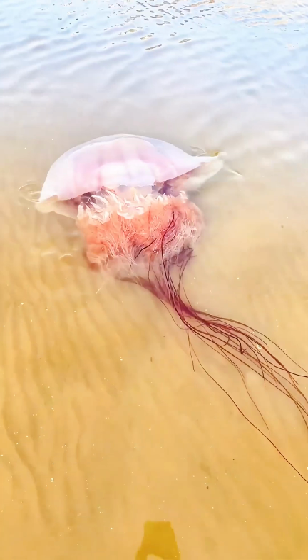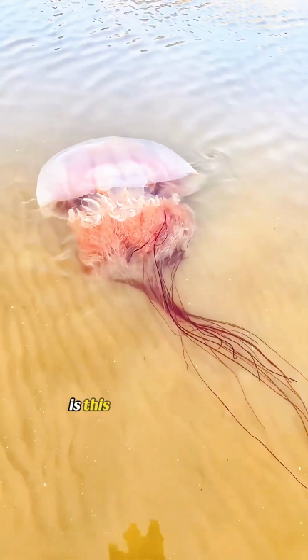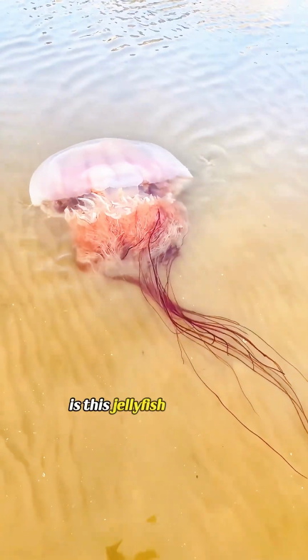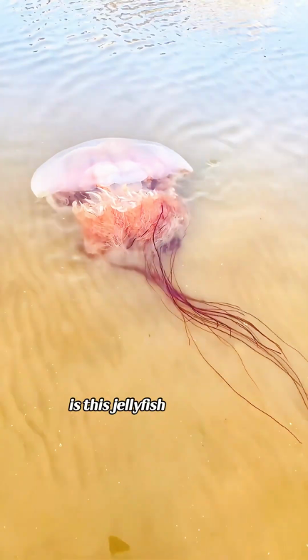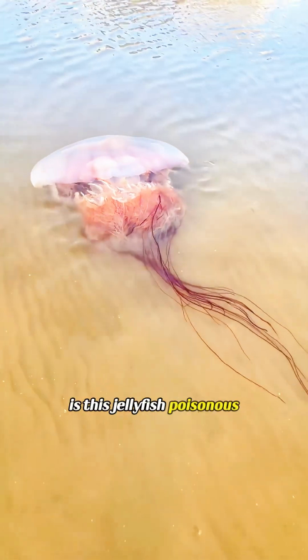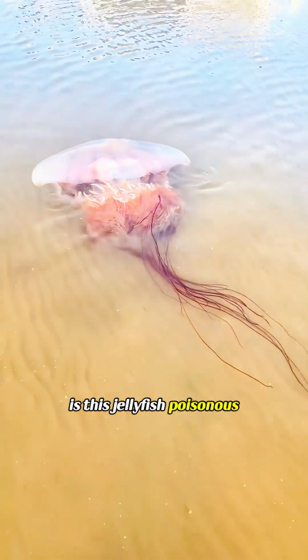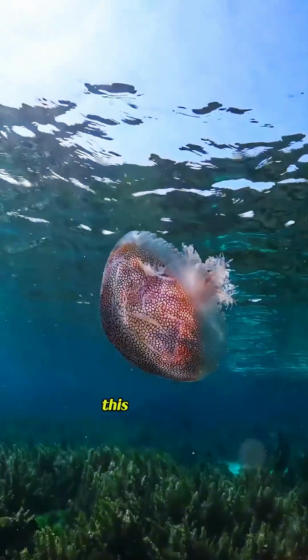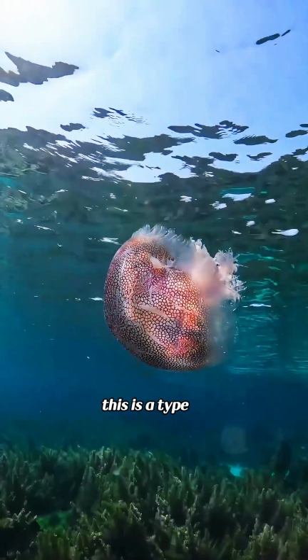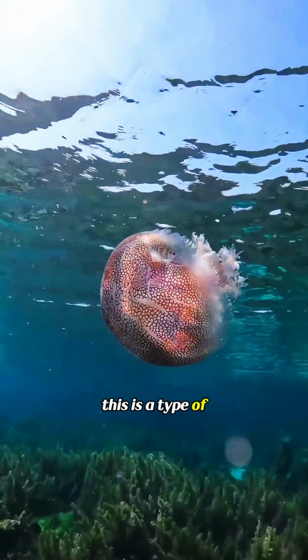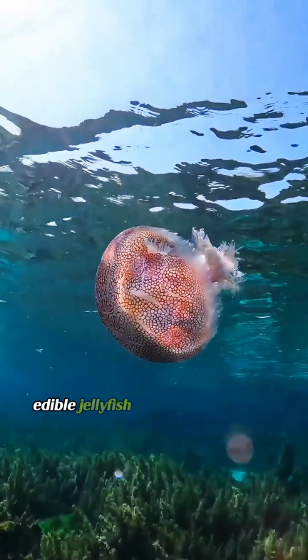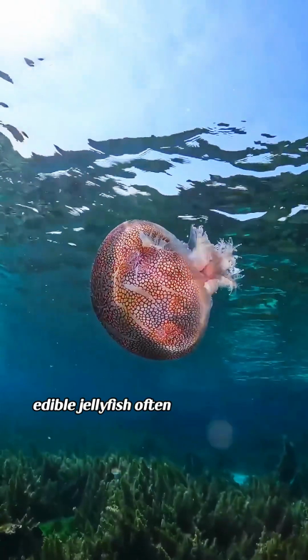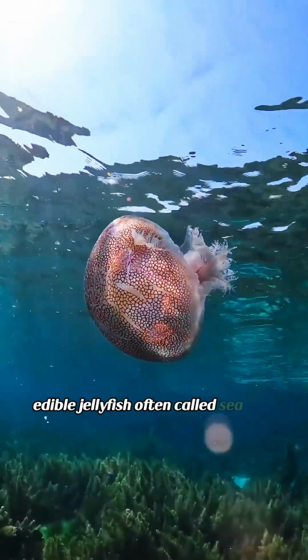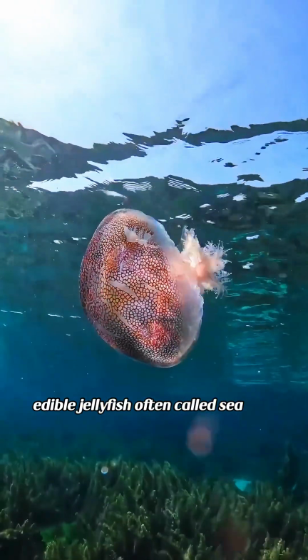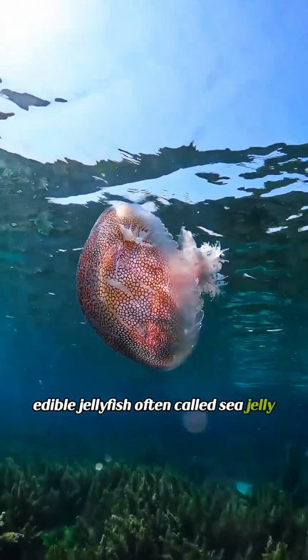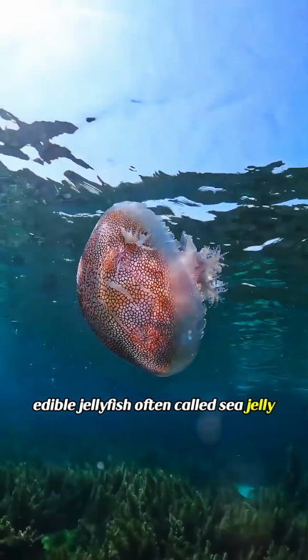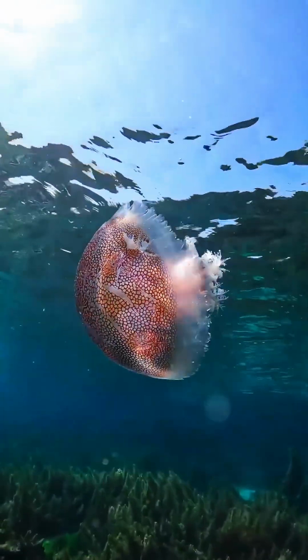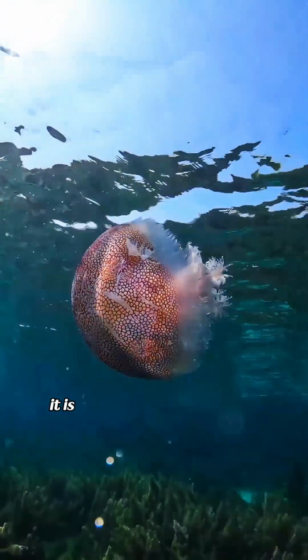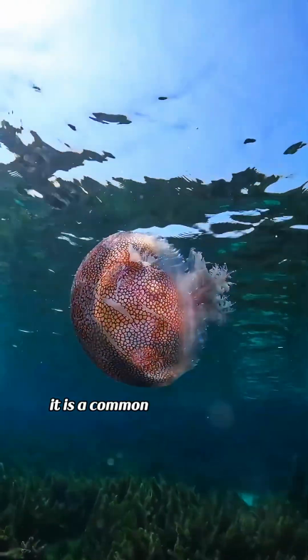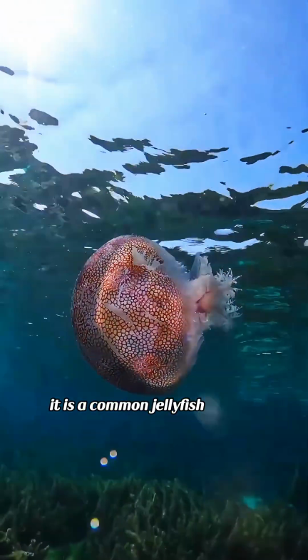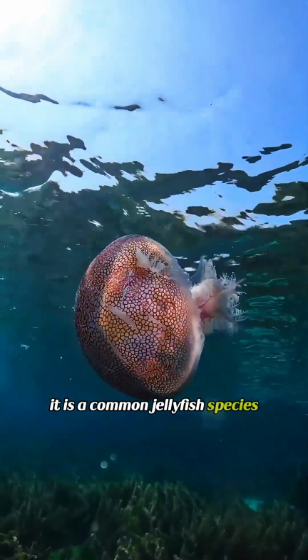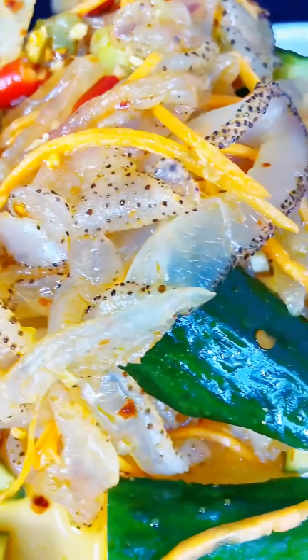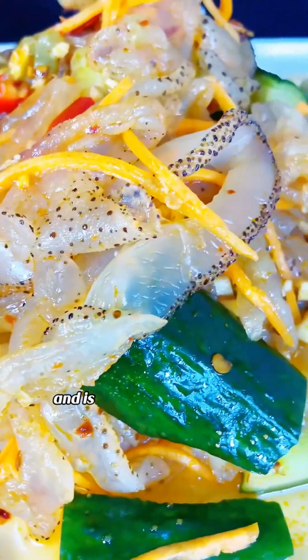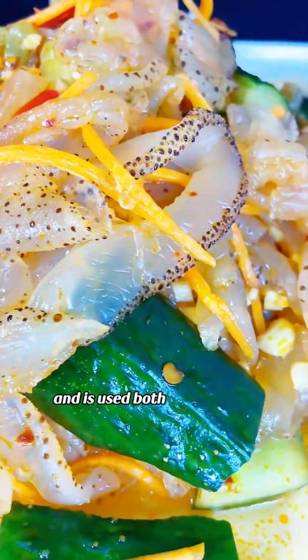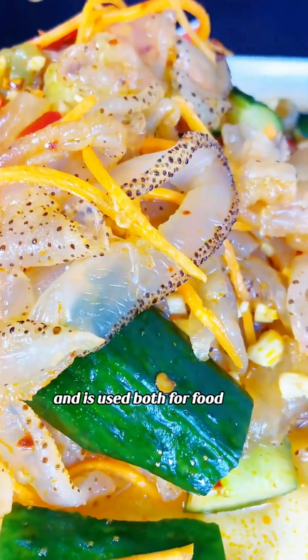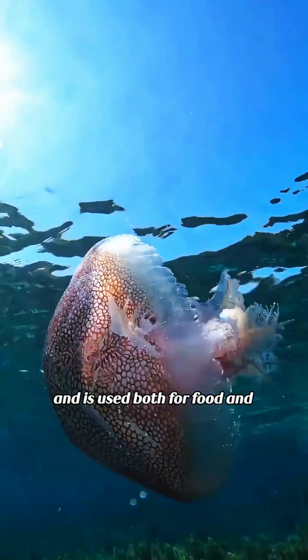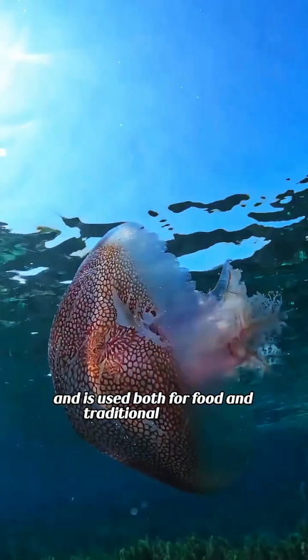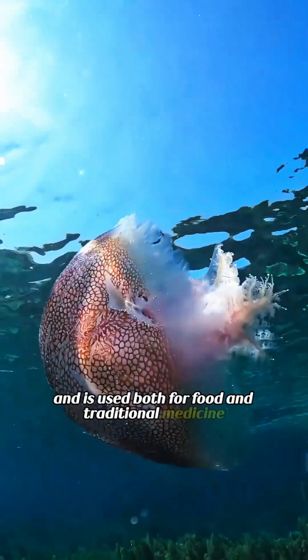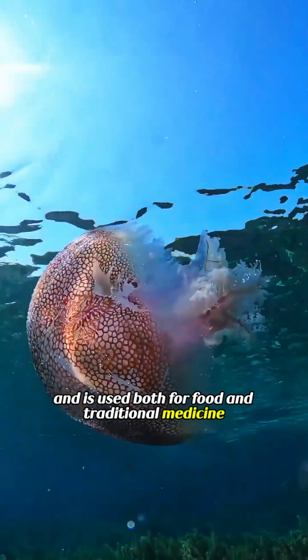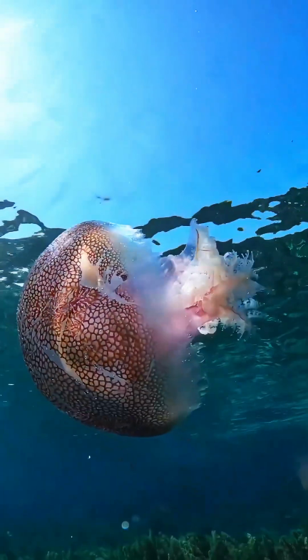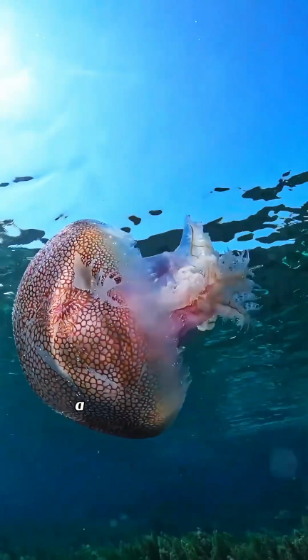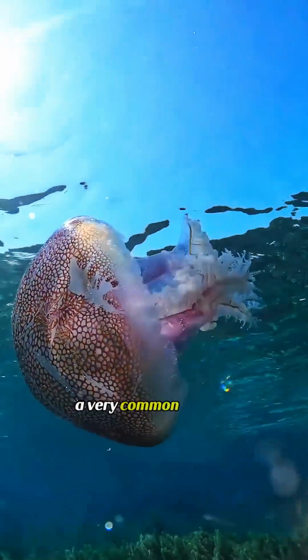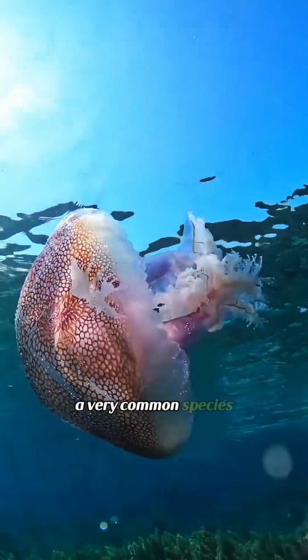Is this jellyfish poisonous? This is a type of edible jellyfish, often called sea jelly. It's a common jellyfish species, and it's used both for food and traditional medicine. A very common species.